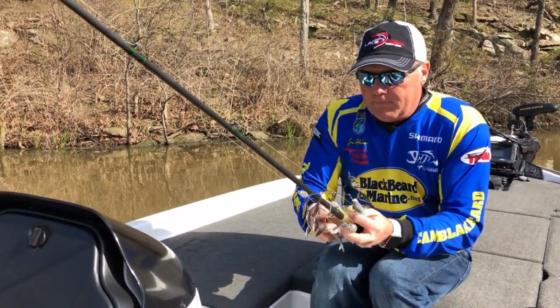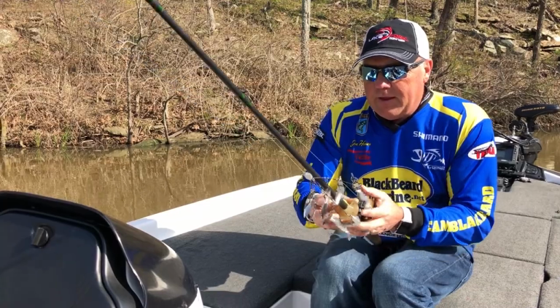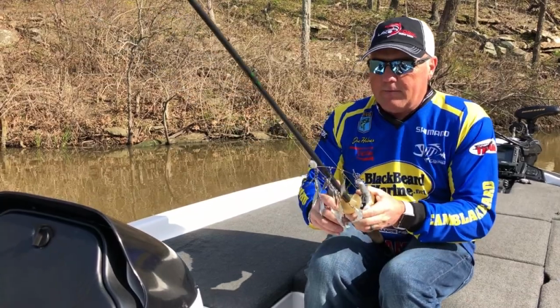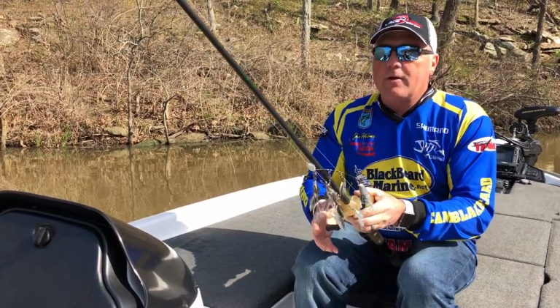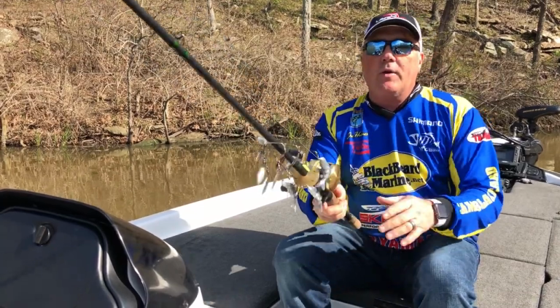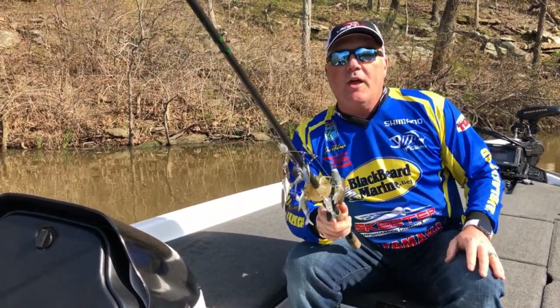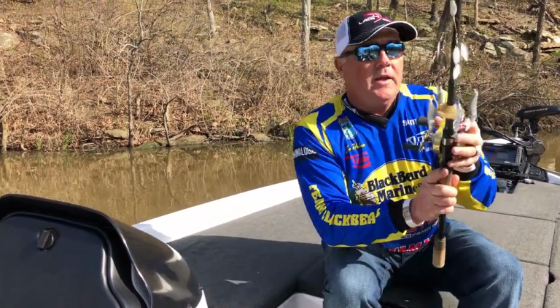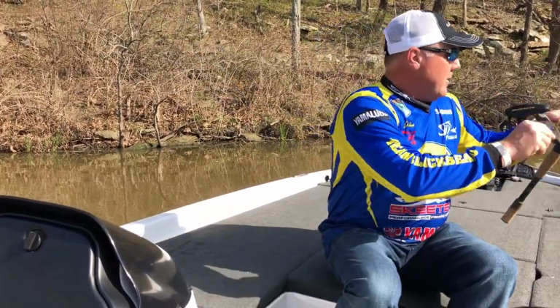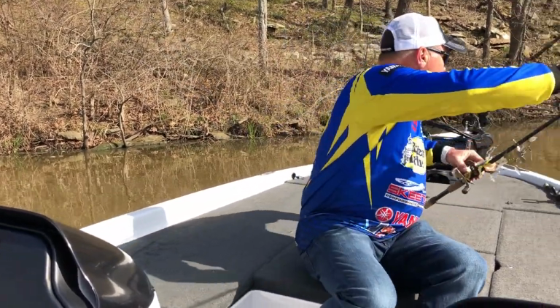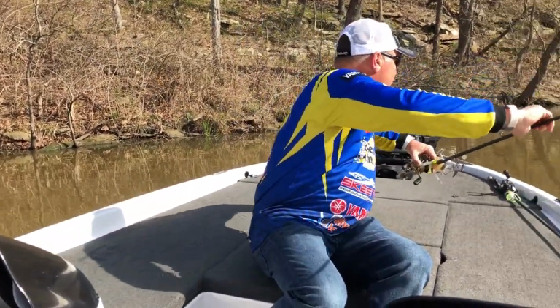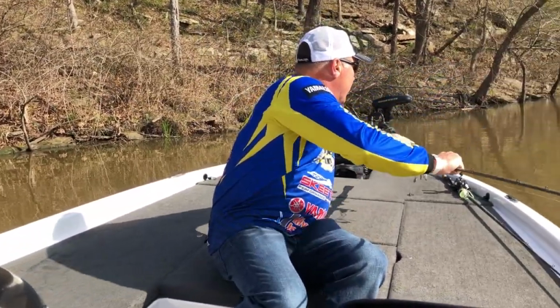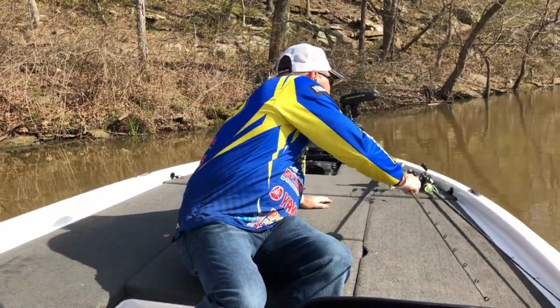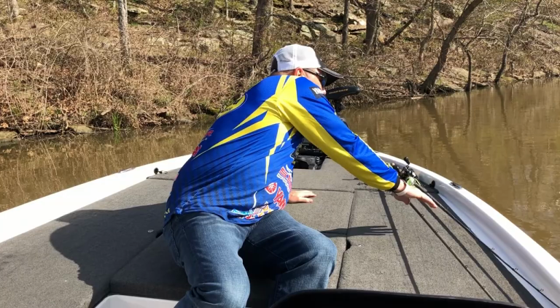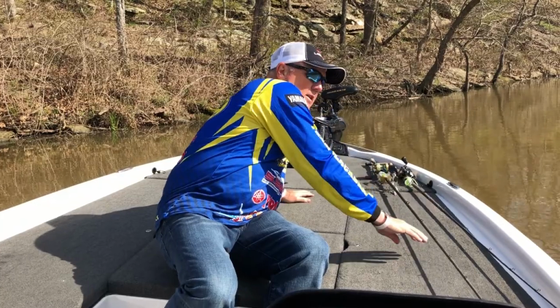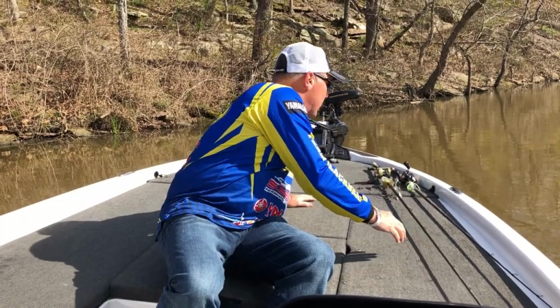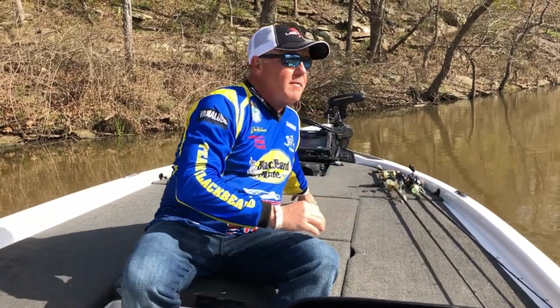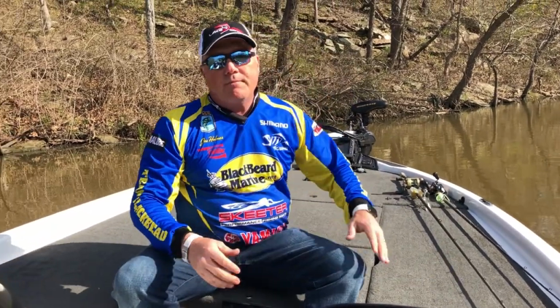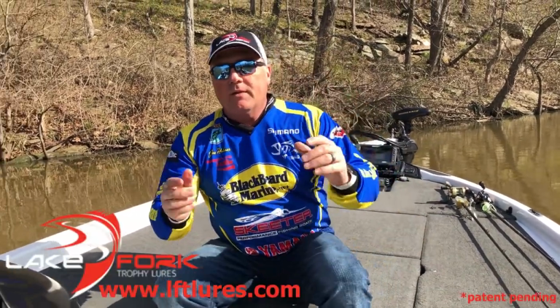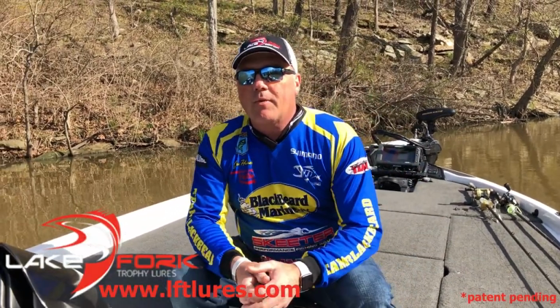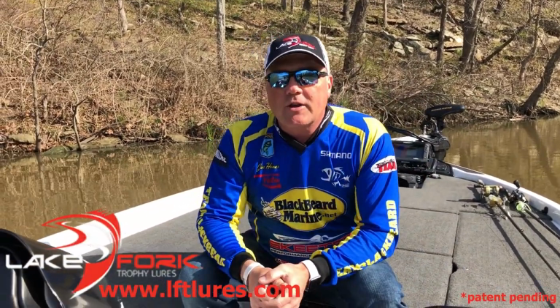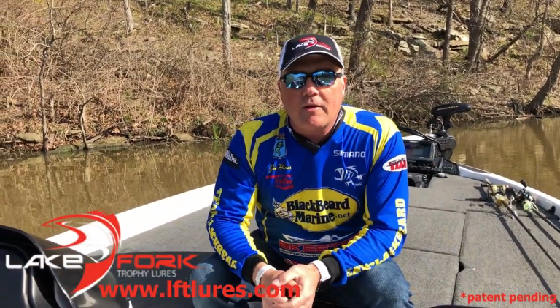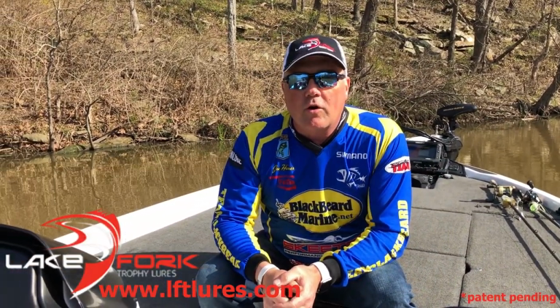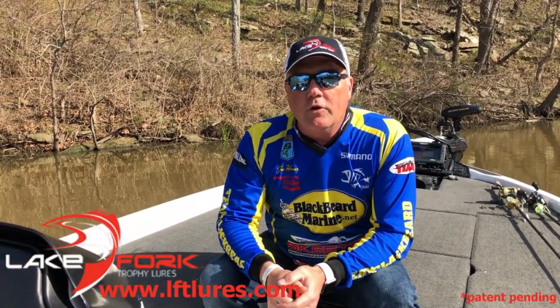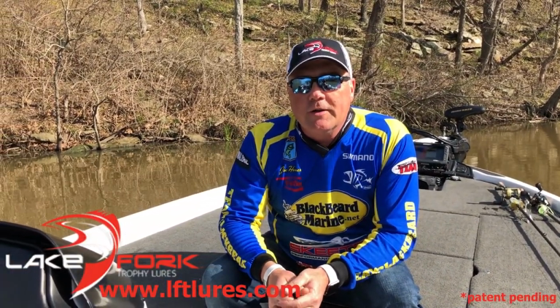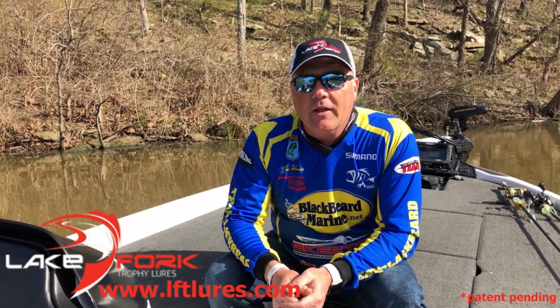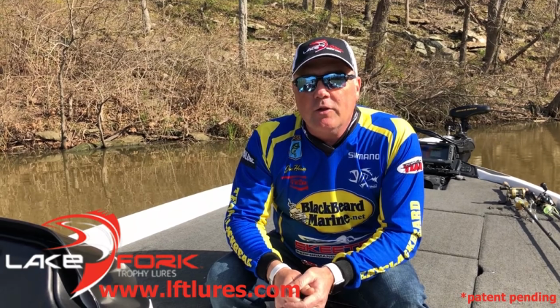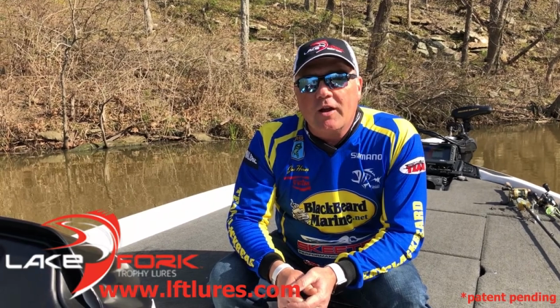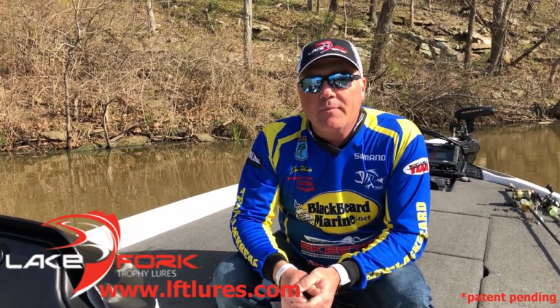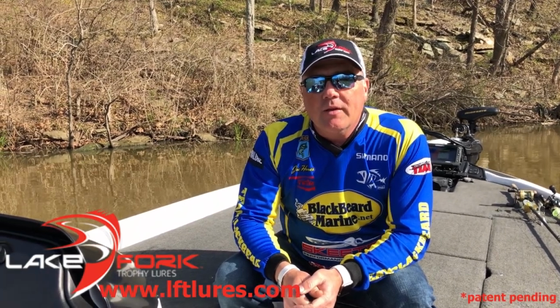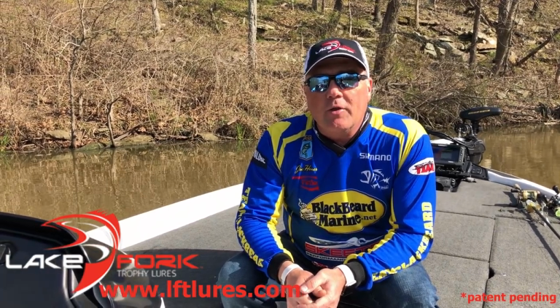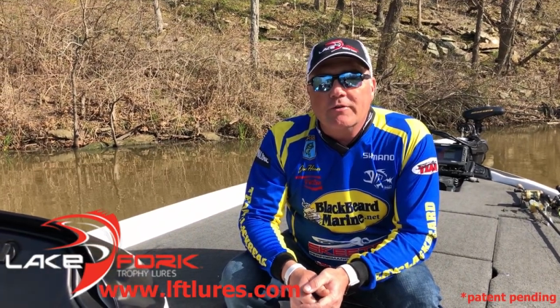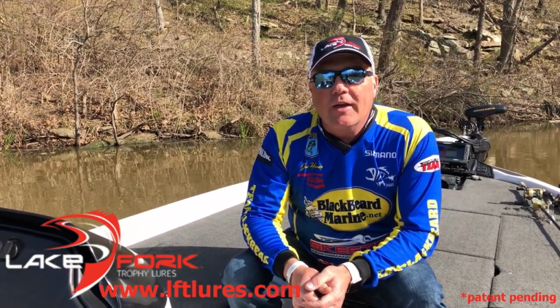Pull it down. There you go. It's done. Stores easily up here. Doesn't get connected. Doesn't get messed up. Great product. Check out Lake Fork Trophy Lures — LFTLures.com. They'll be on the market soon. Thanks.